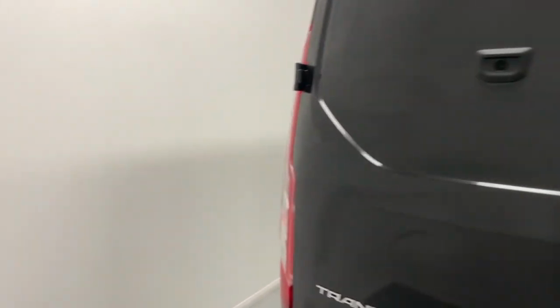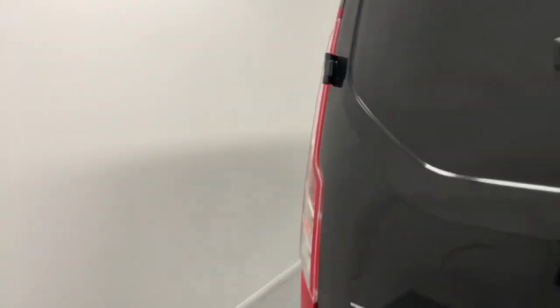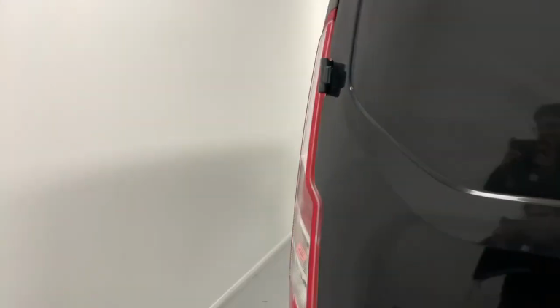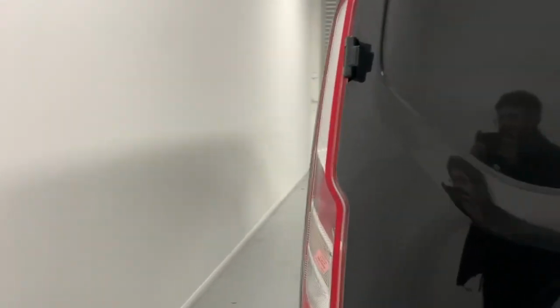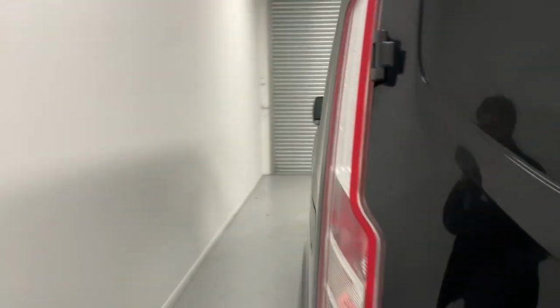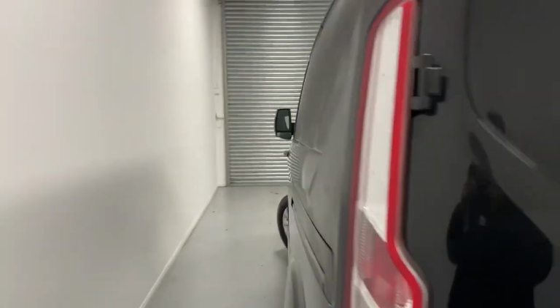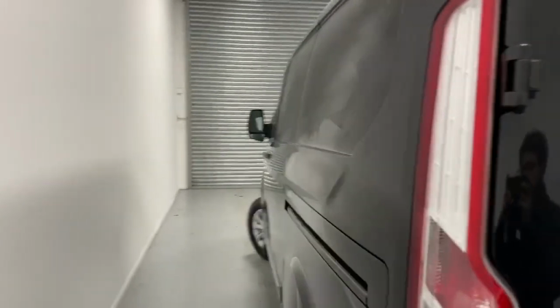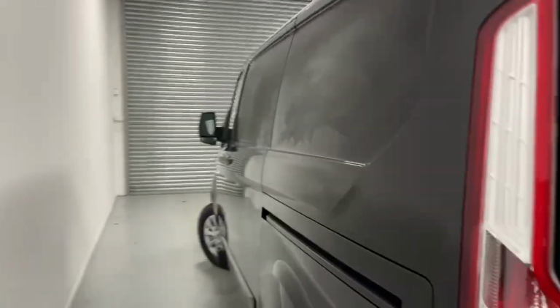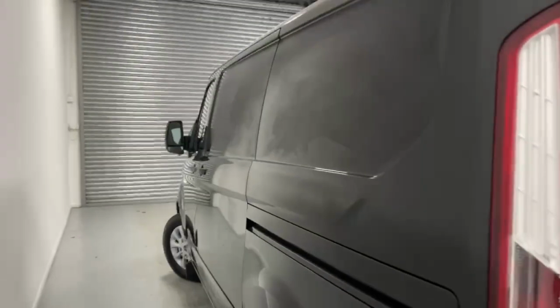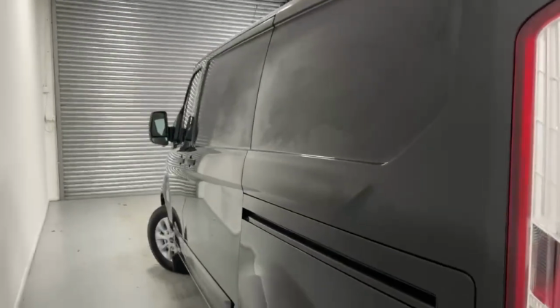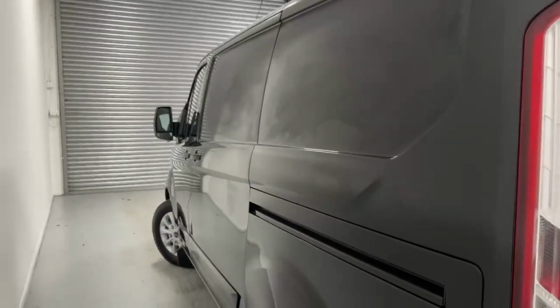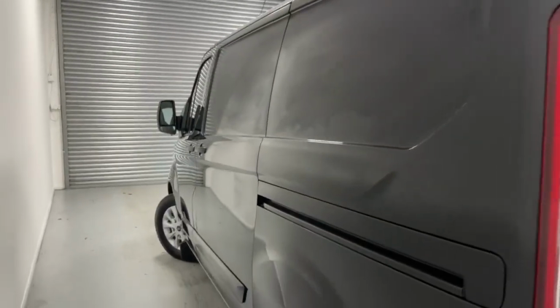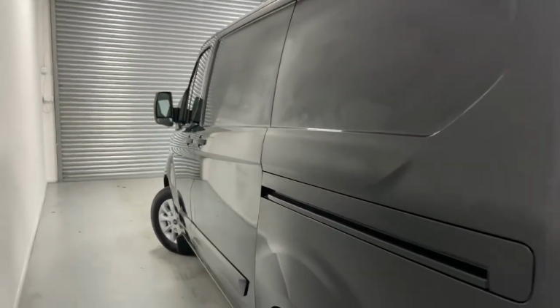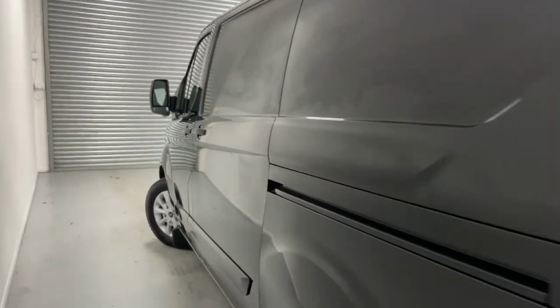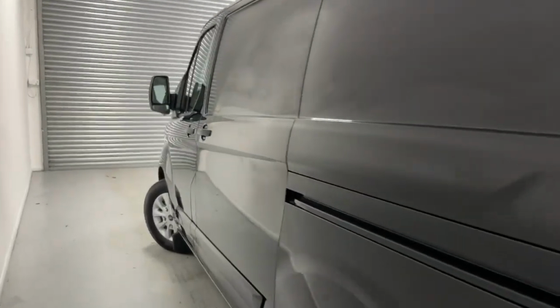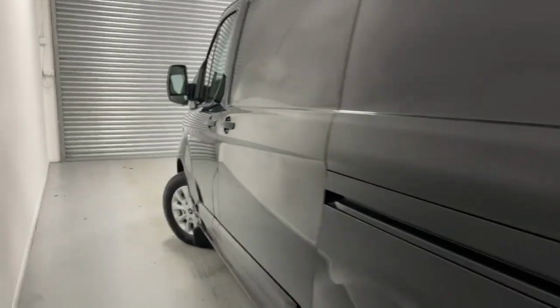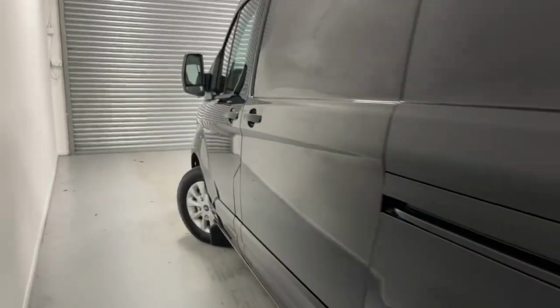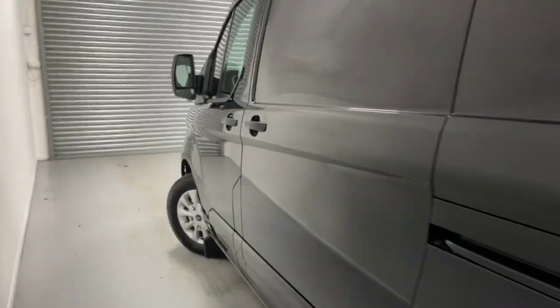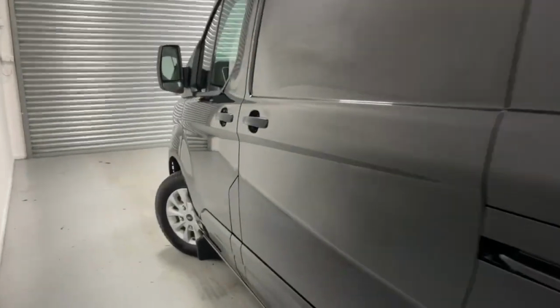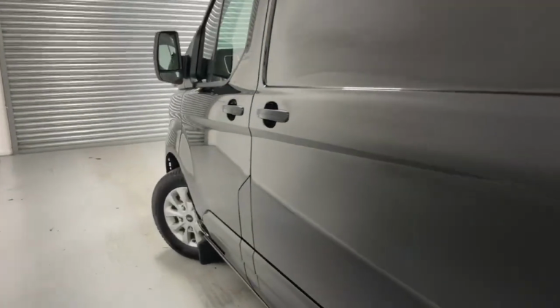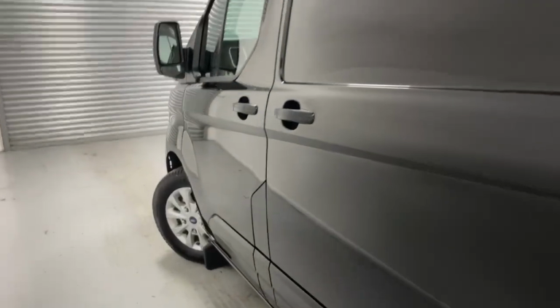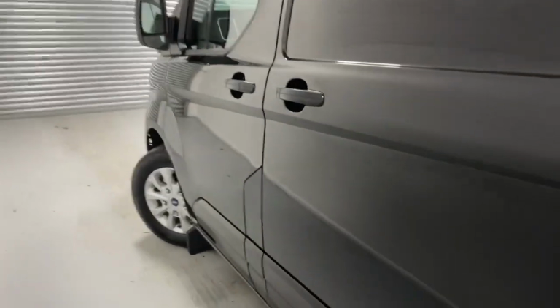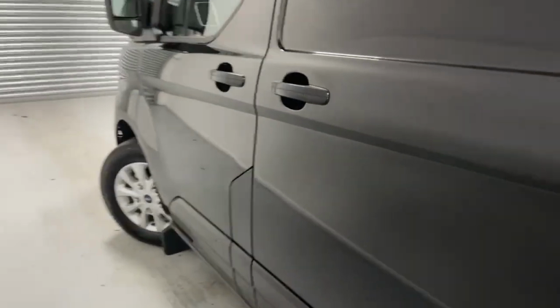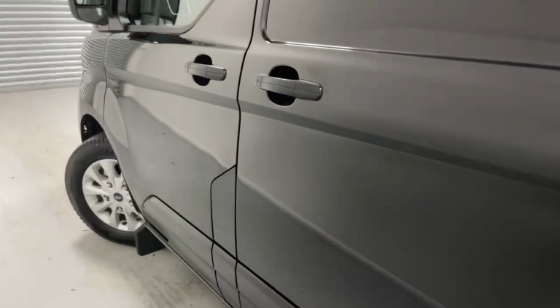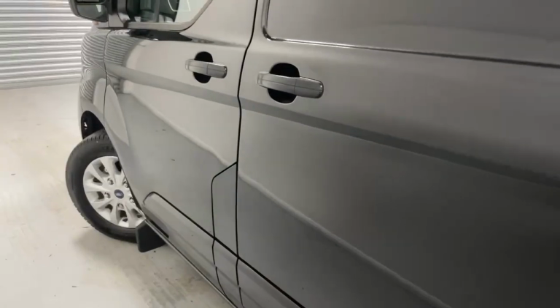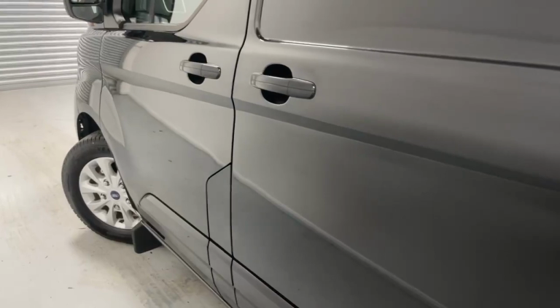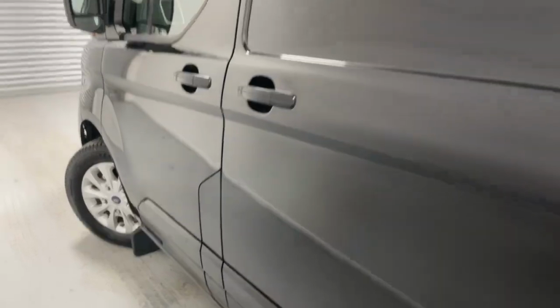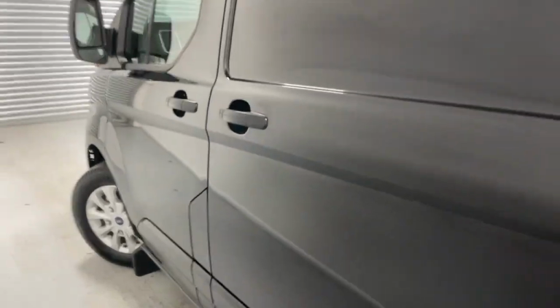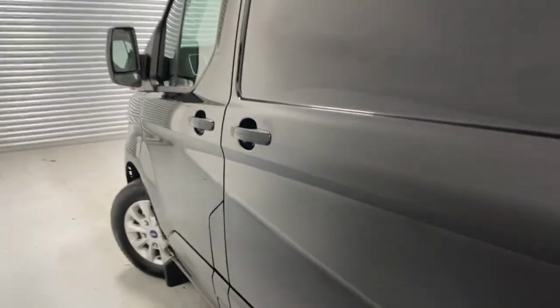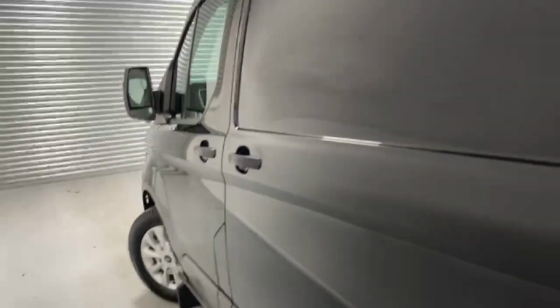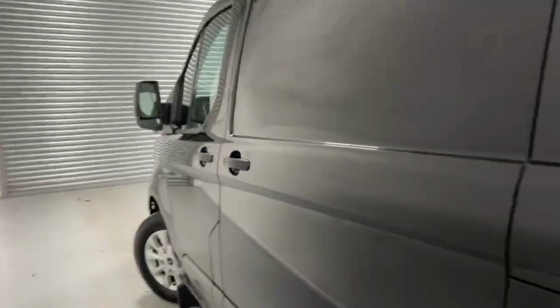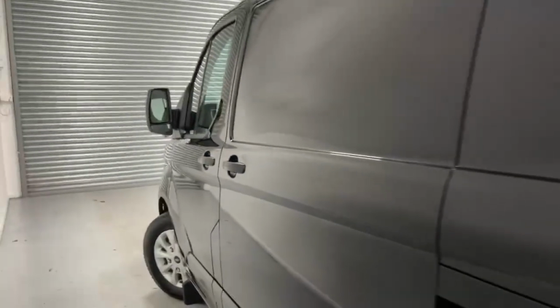Going over to the curbside, you have the sliding door and the fuel flap for diesel and AdBlue. Let's take a look at the cargo bay.